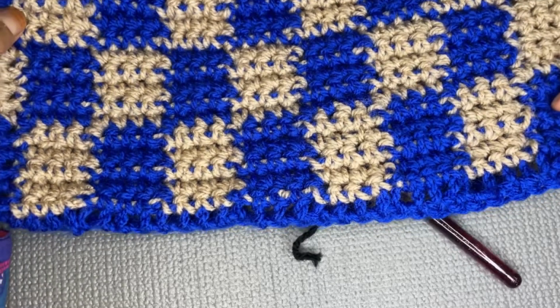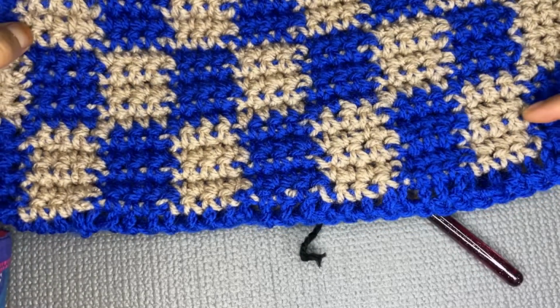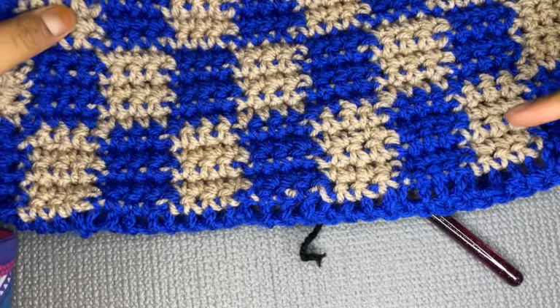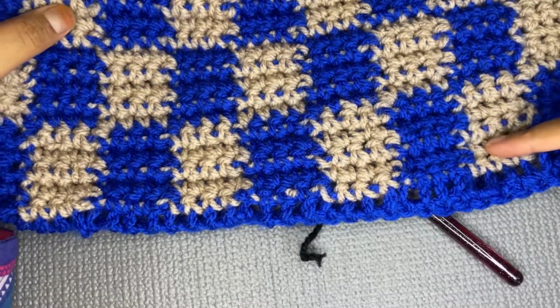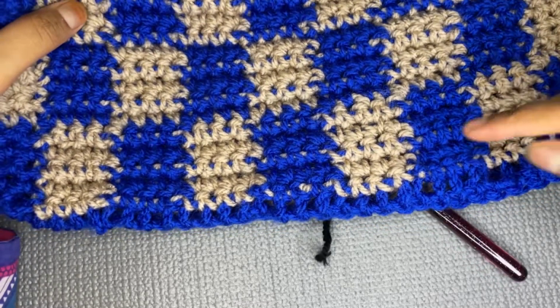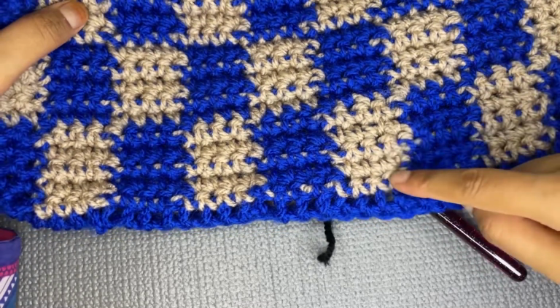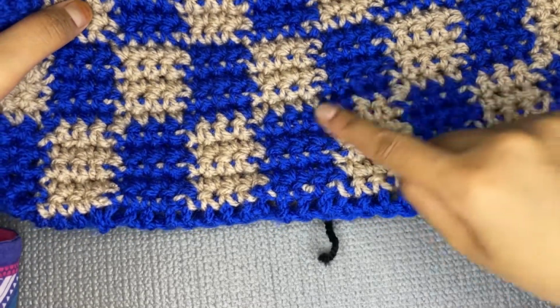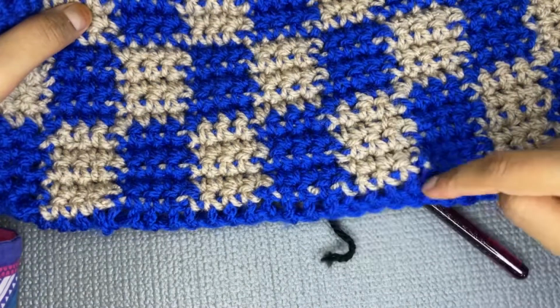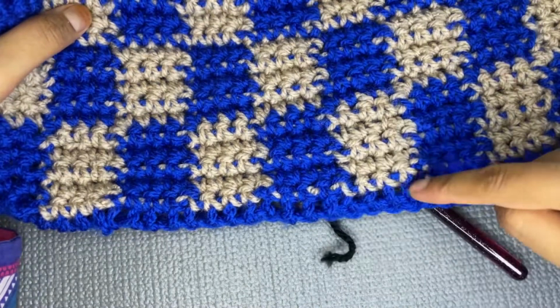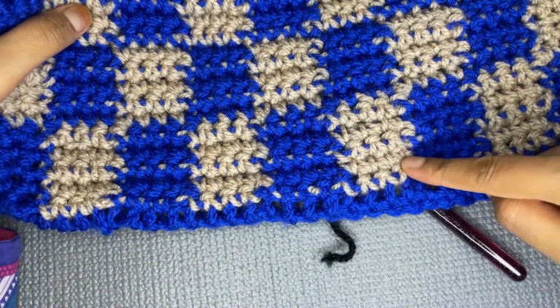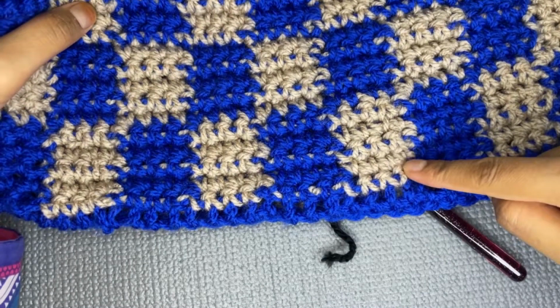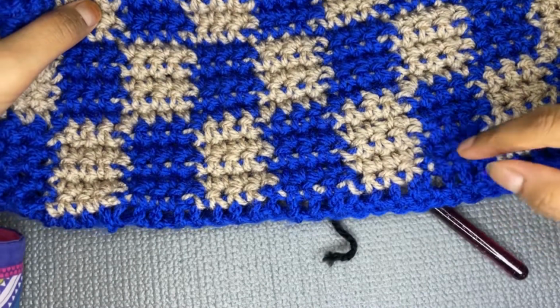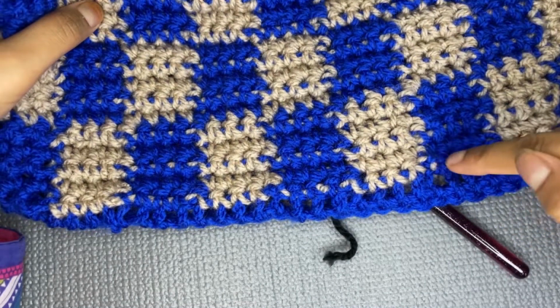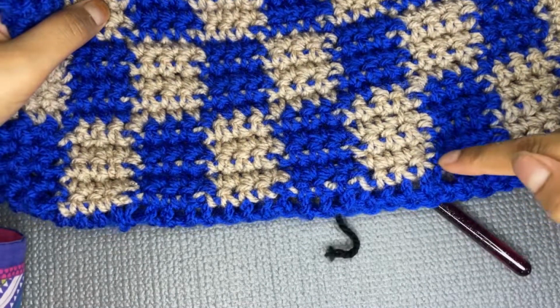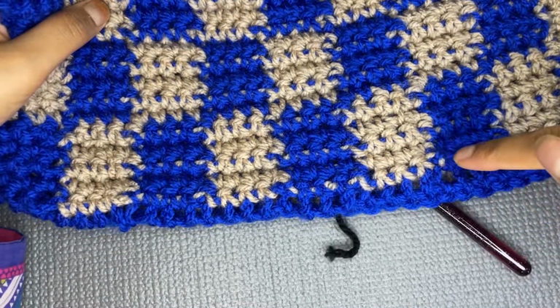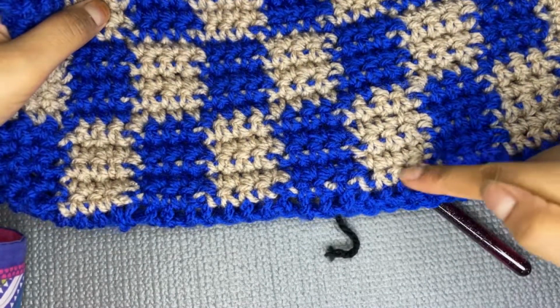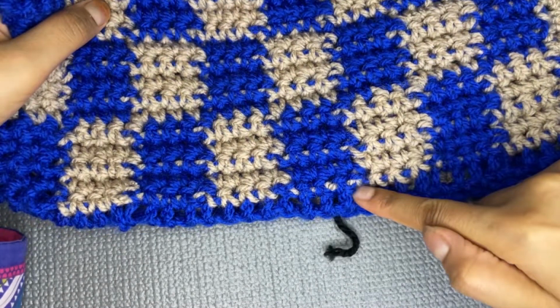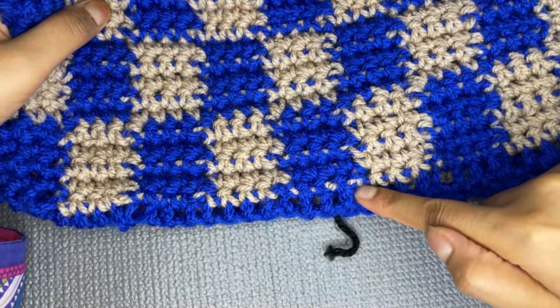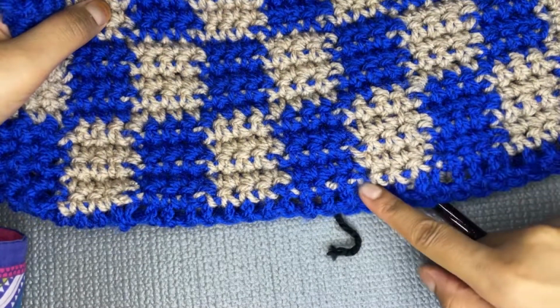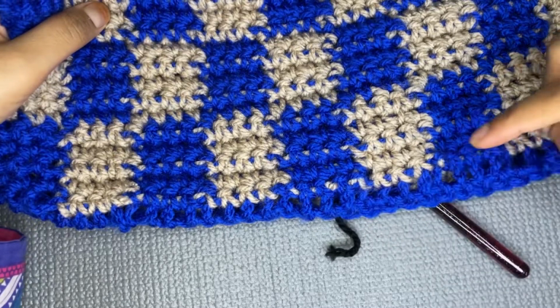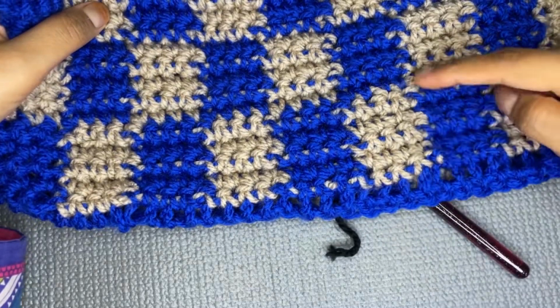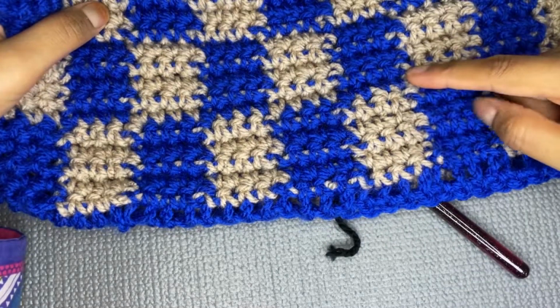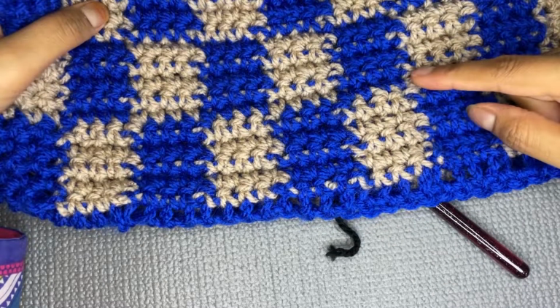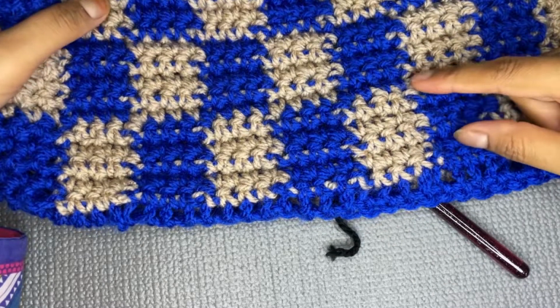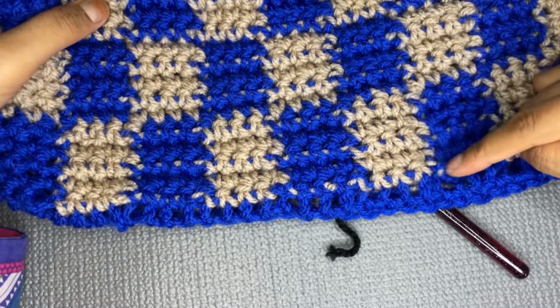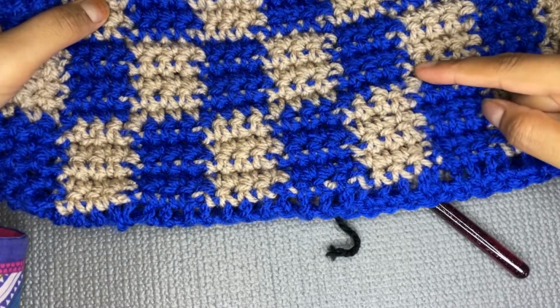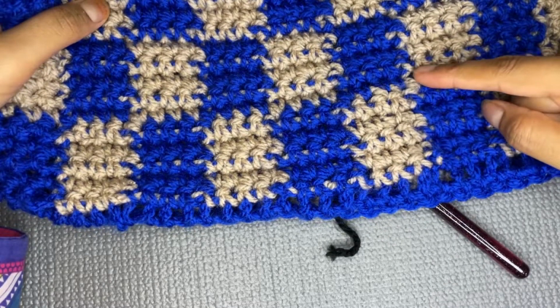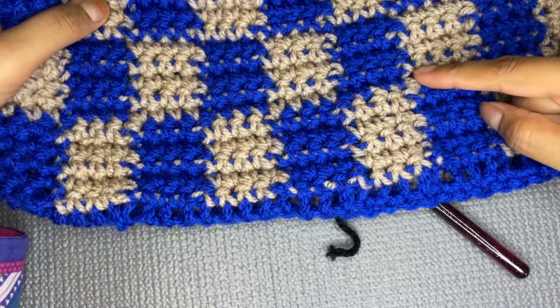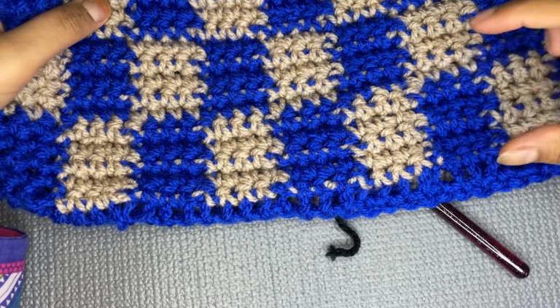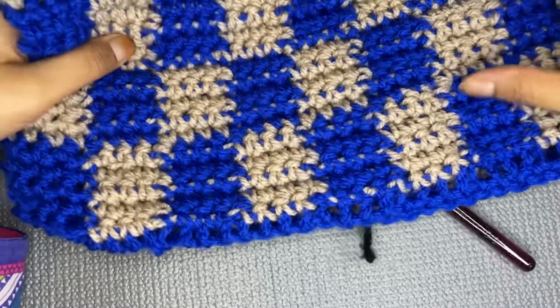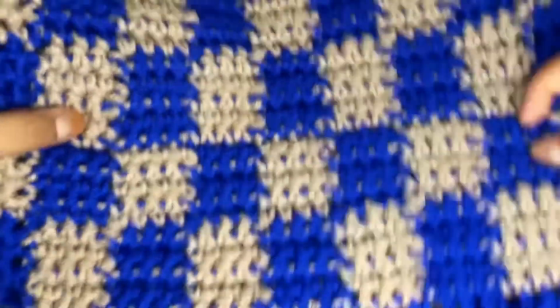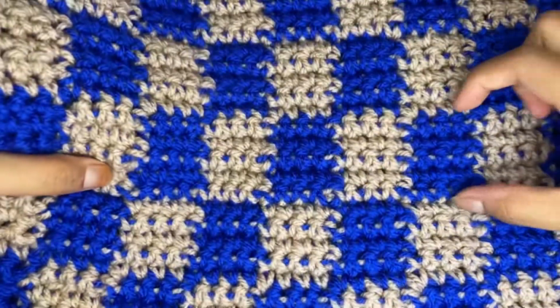This pattern is worked in multiples of four. Each square is made up of four stitches — four stitches in the row and five stitches in height — so it makes a perfect square.